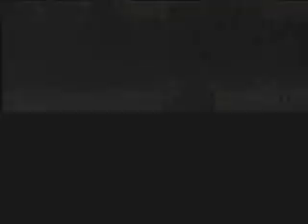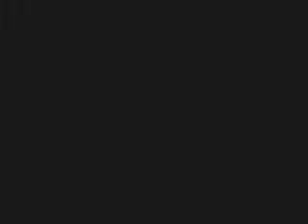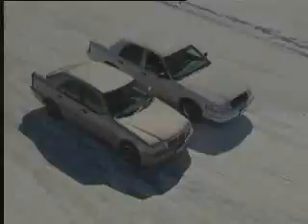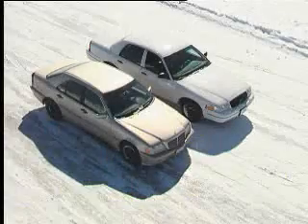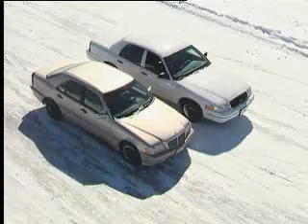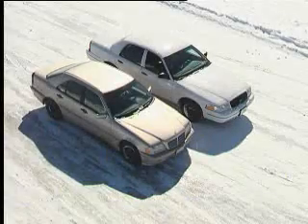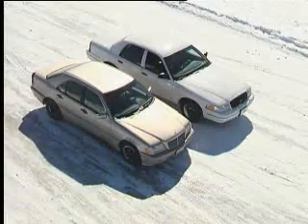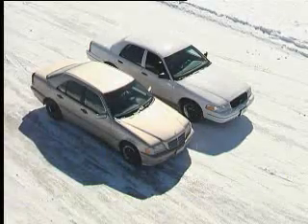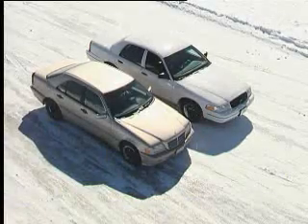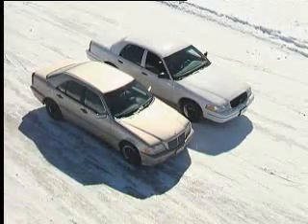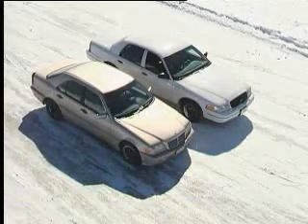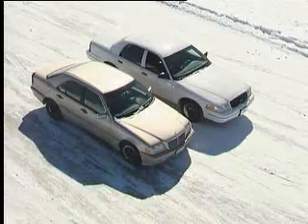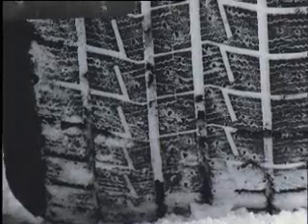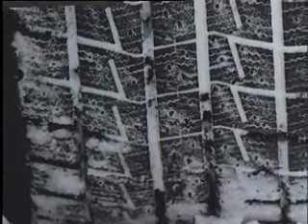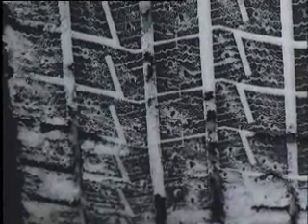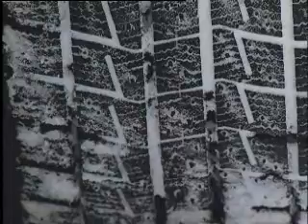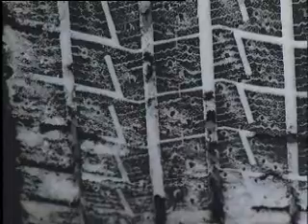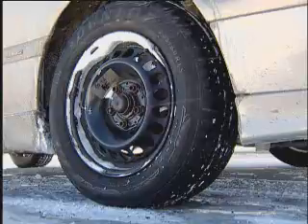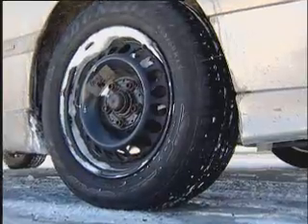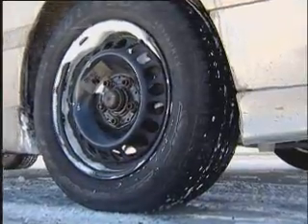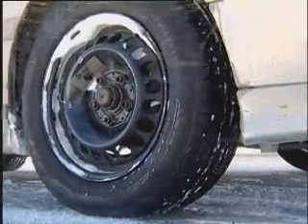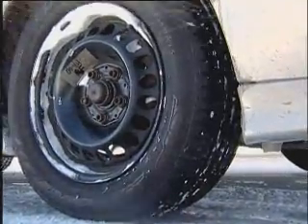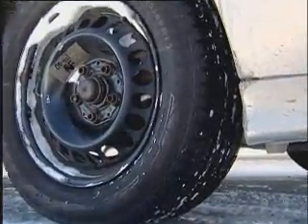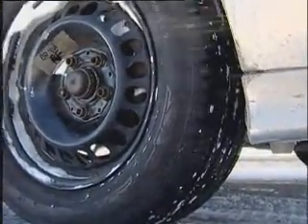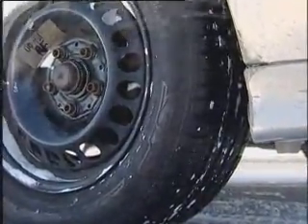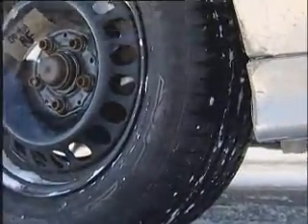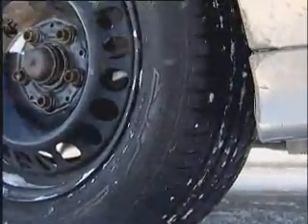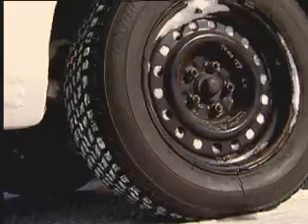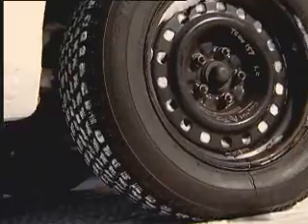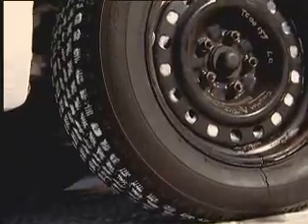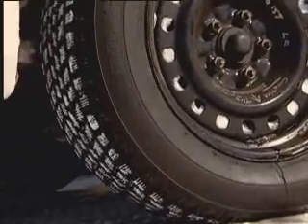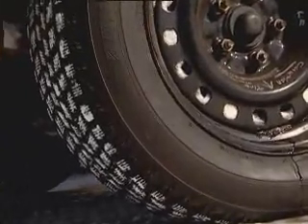But why do I need four winter tires? Wouldn't two be enough? On the Mercedes, we install a pair of winter tires on the rear wheels, but keep the all-season tires on the front. We leave the four winter tires on the Ford.